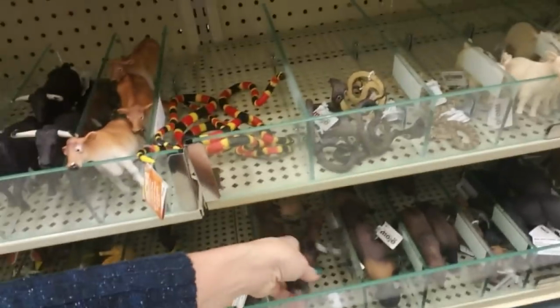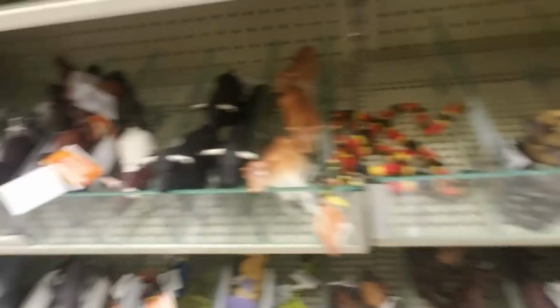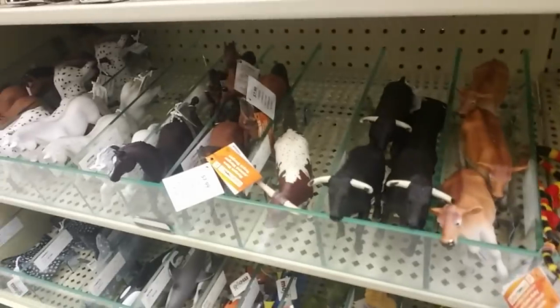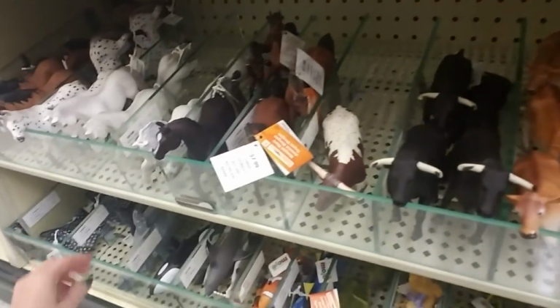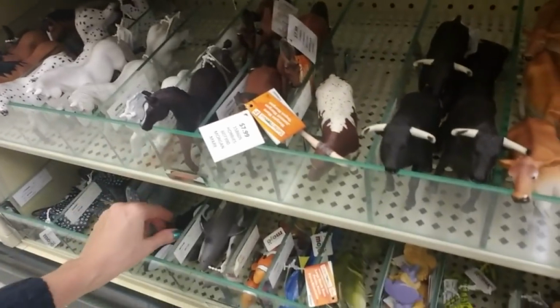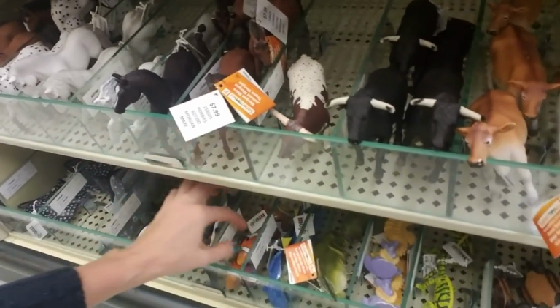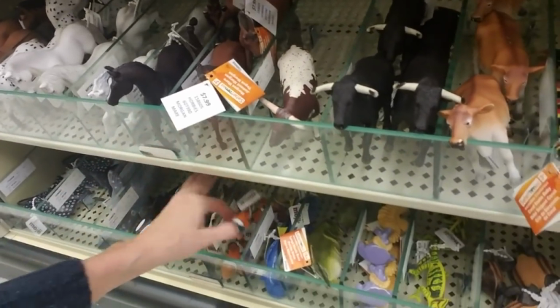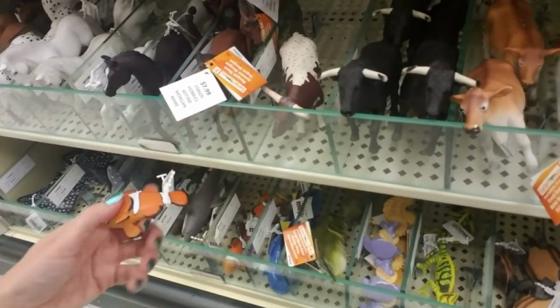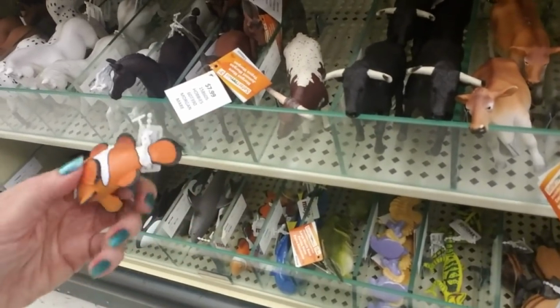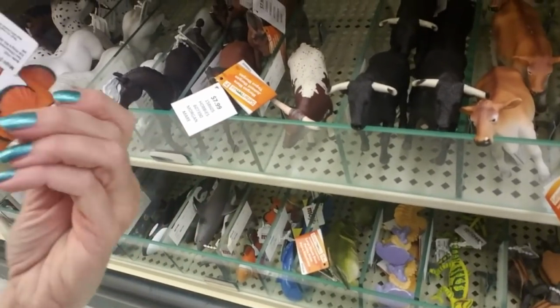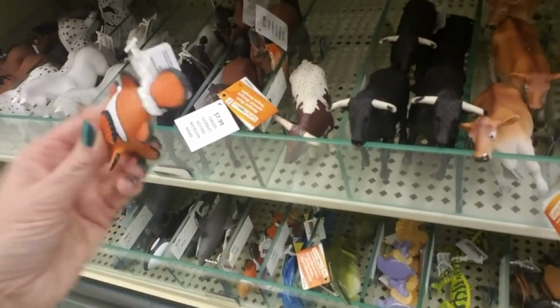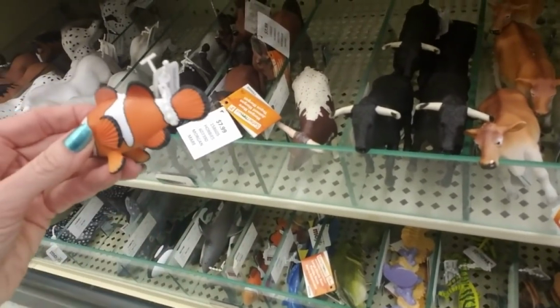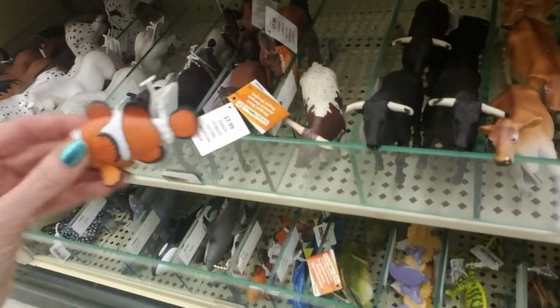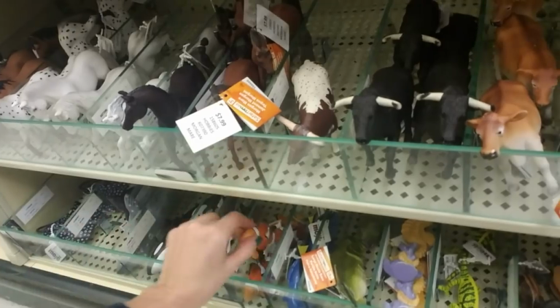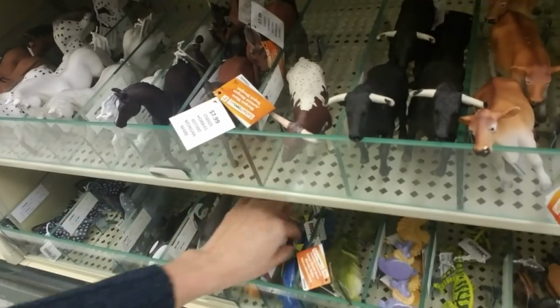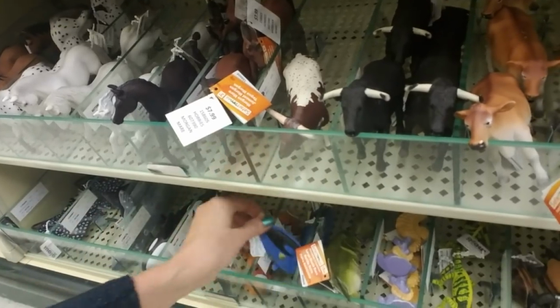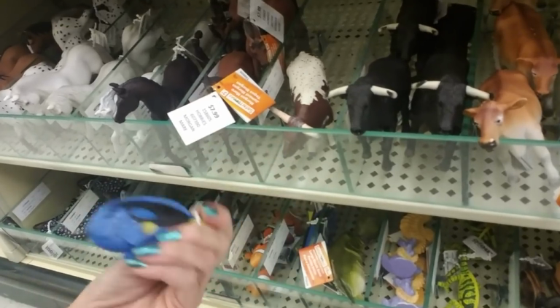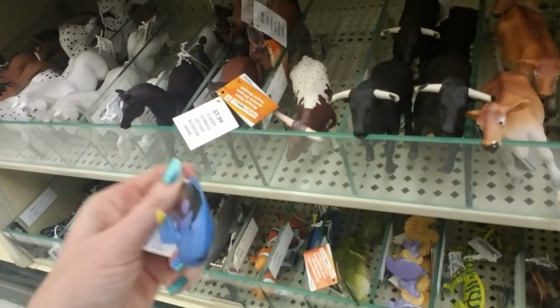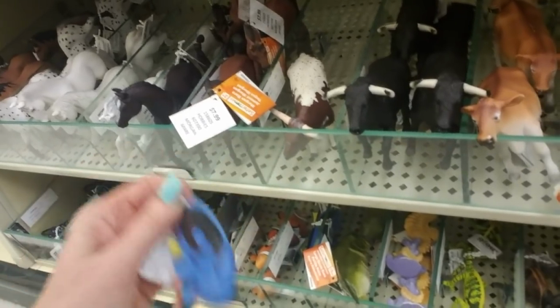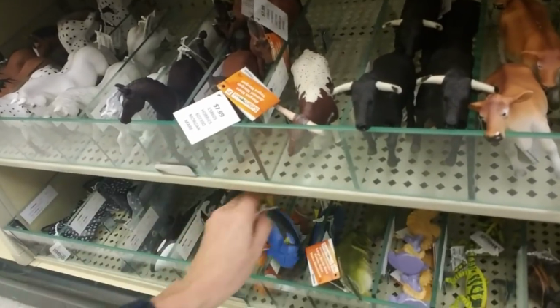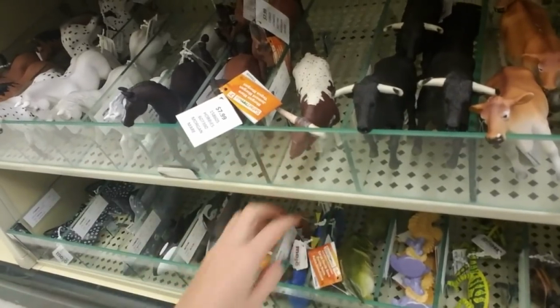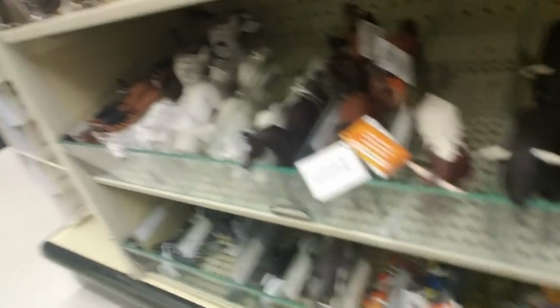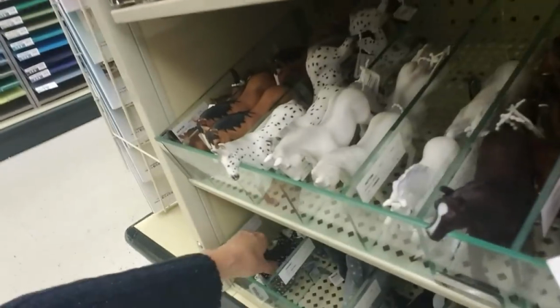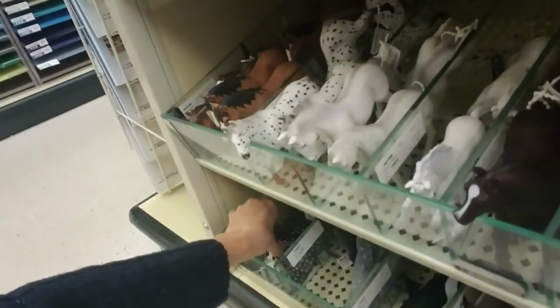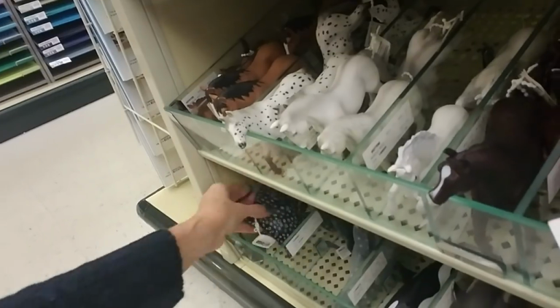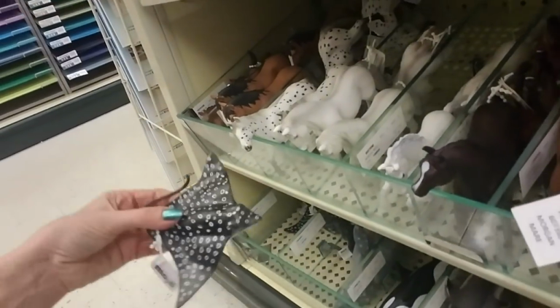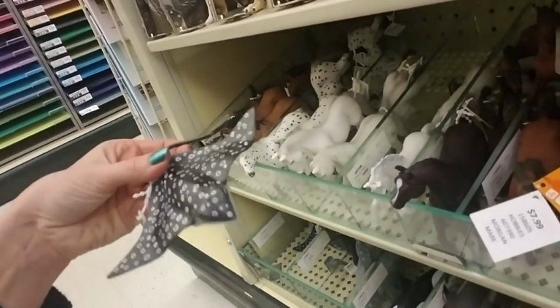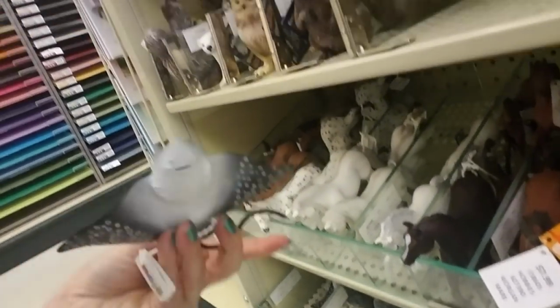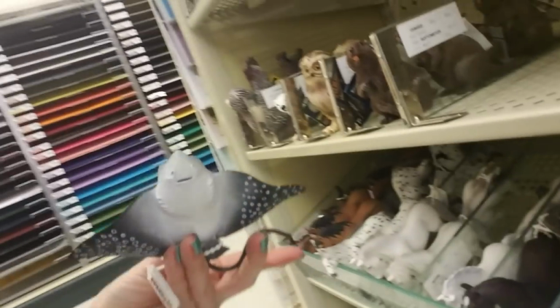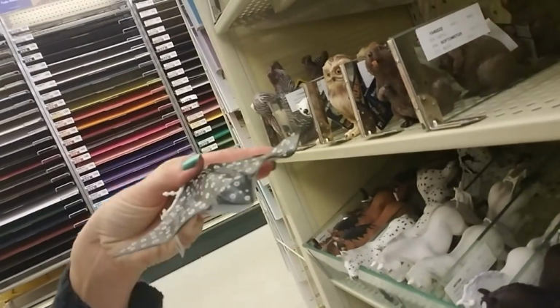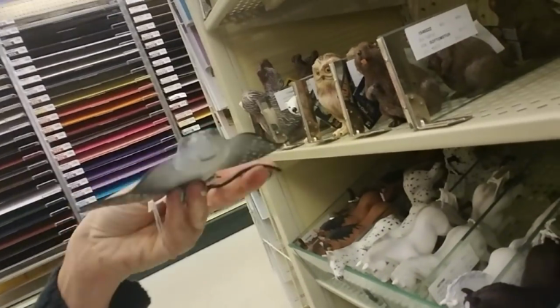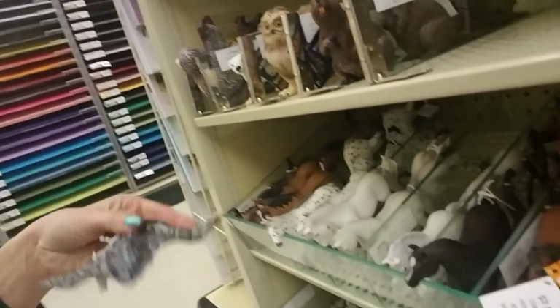I would have been in heaven if I had had this variety available. Little clown fish right next to Dory! Oh man, a stingray — look at that, that's neat.